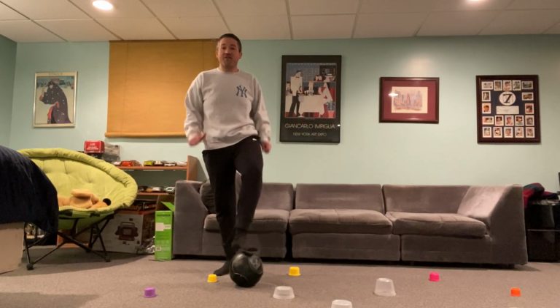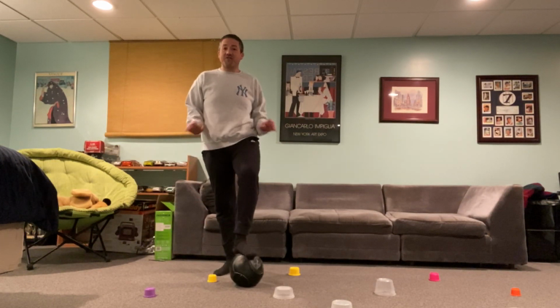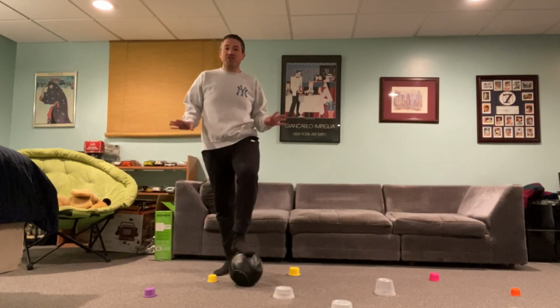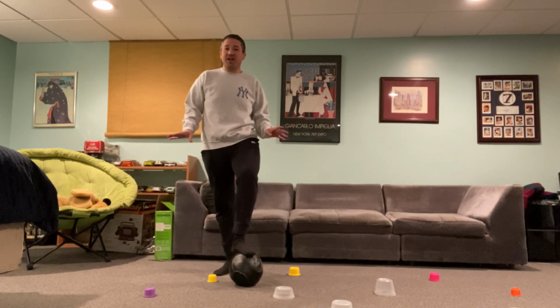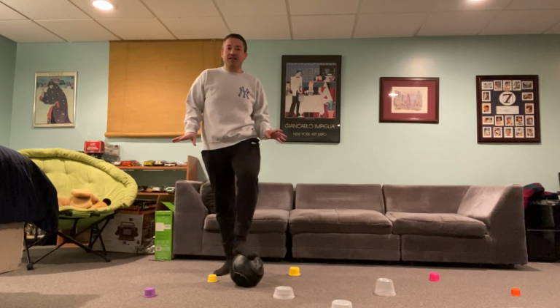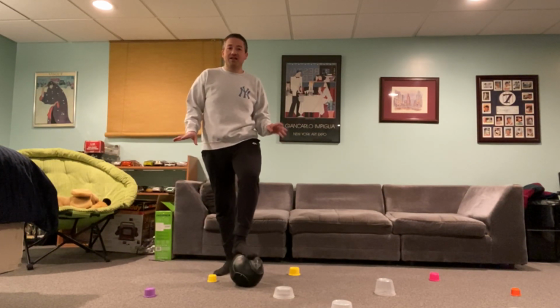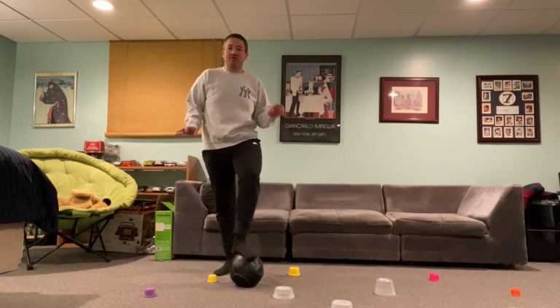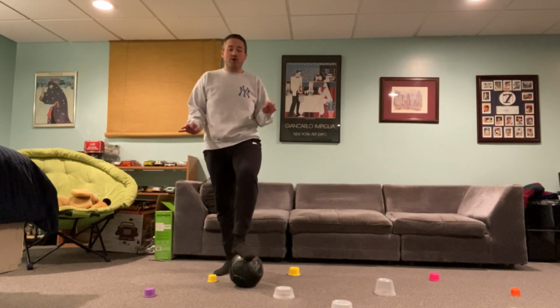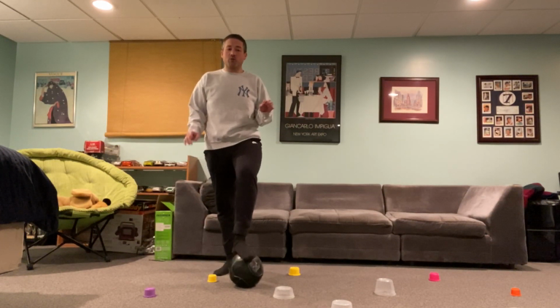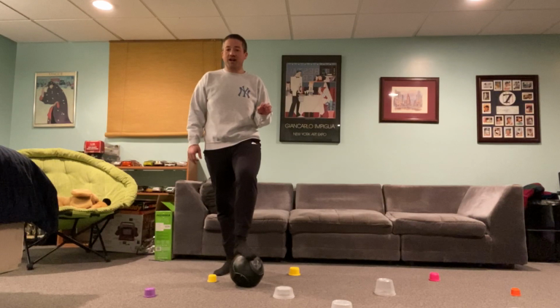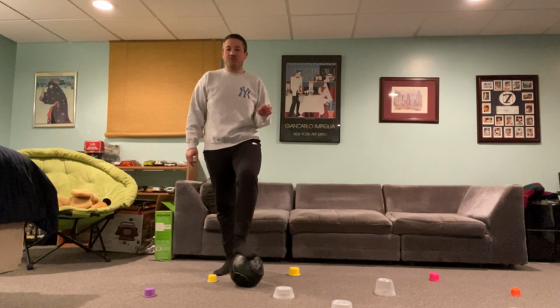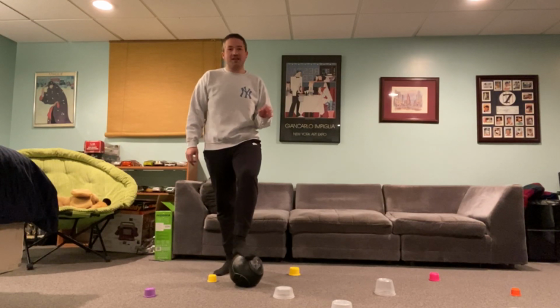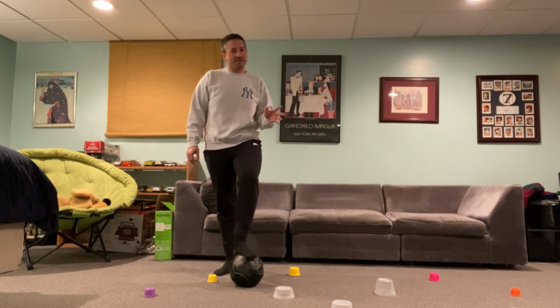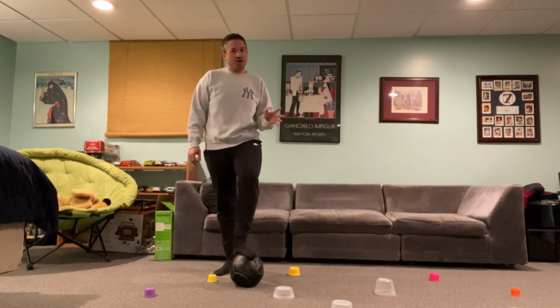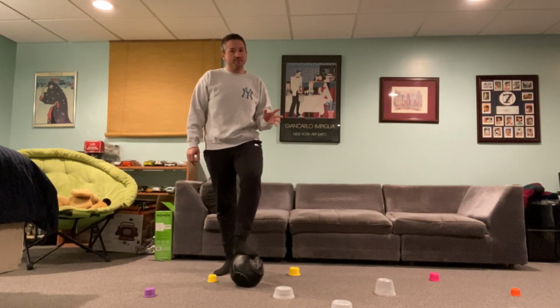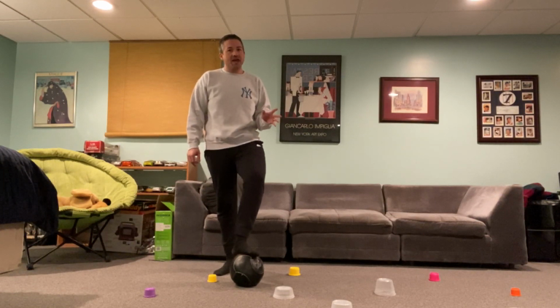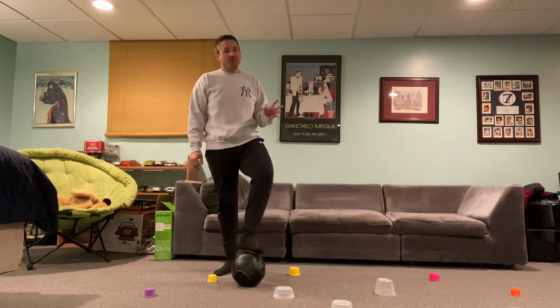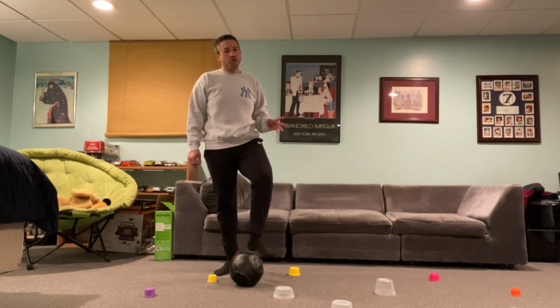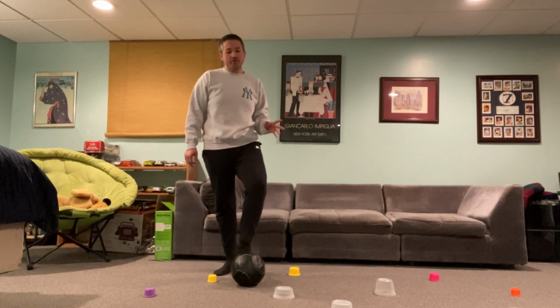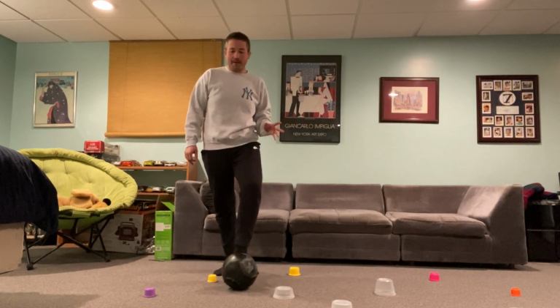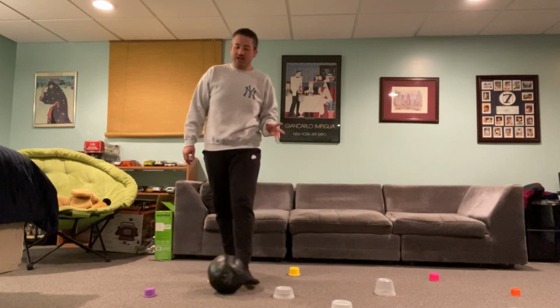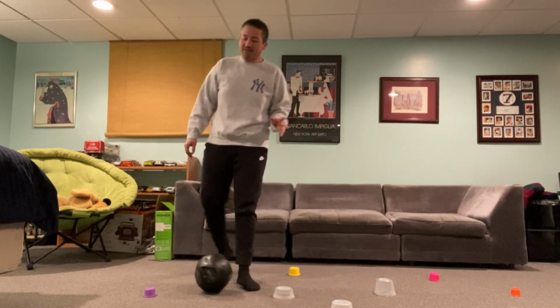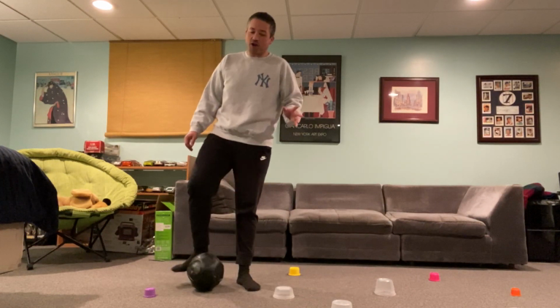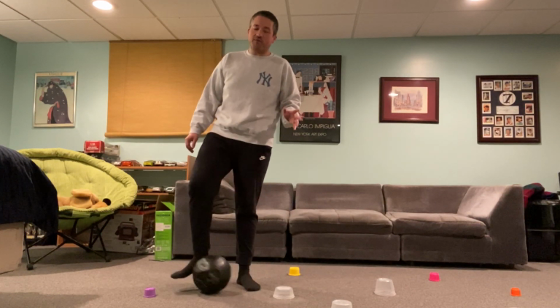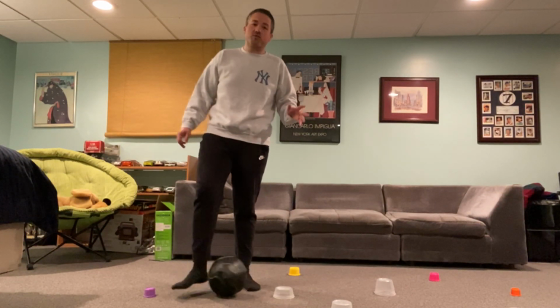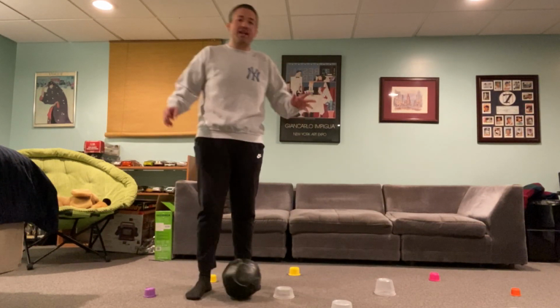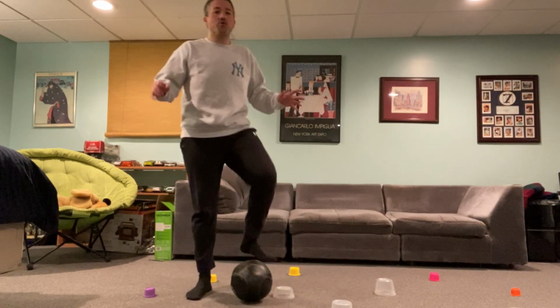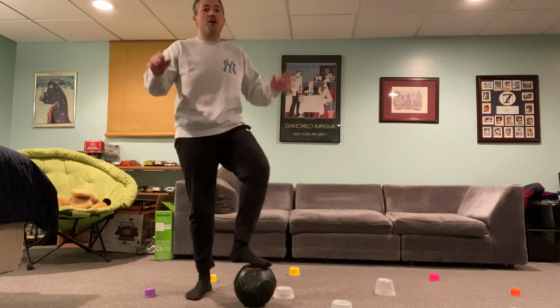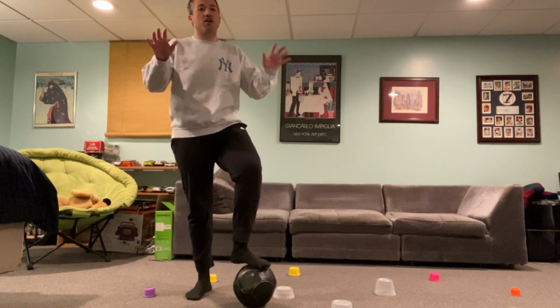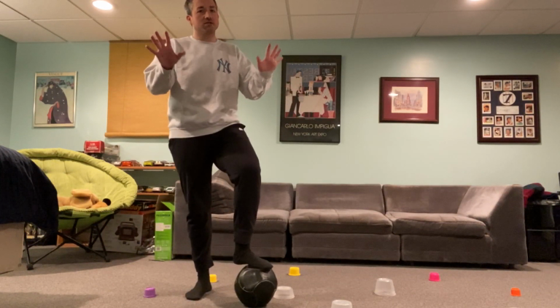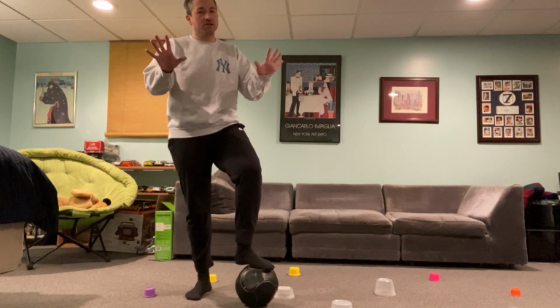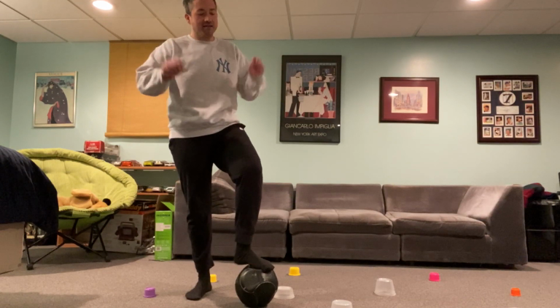The first thing that we're going to work on this week is soccer. And for those of you who remember, in soccer, of course, we cannot use our hands.